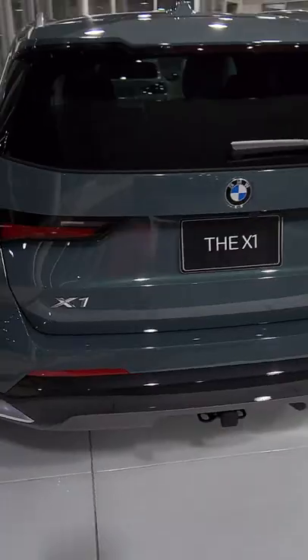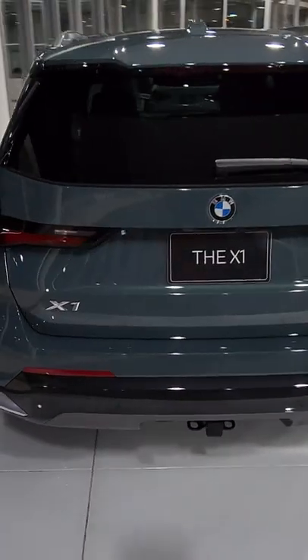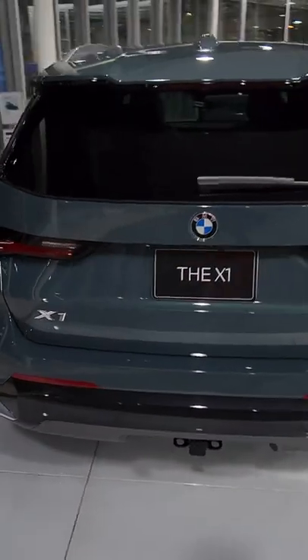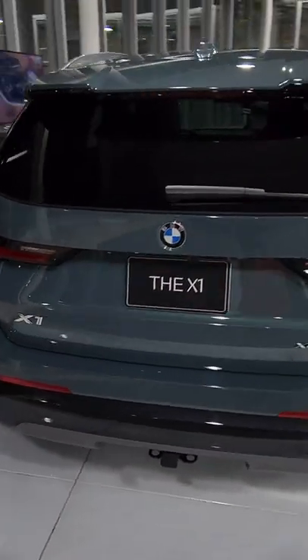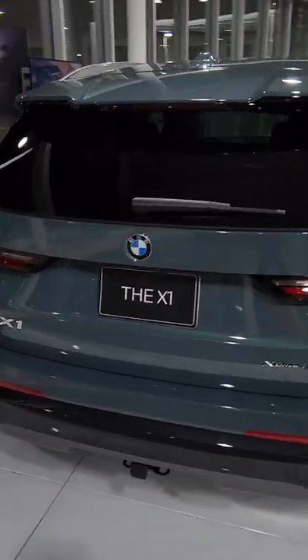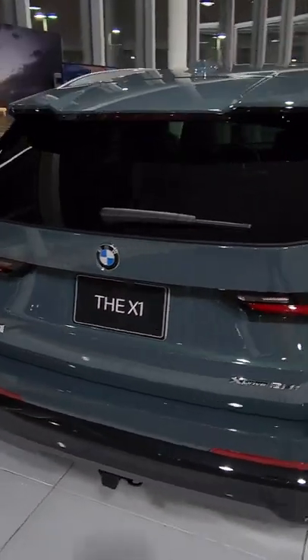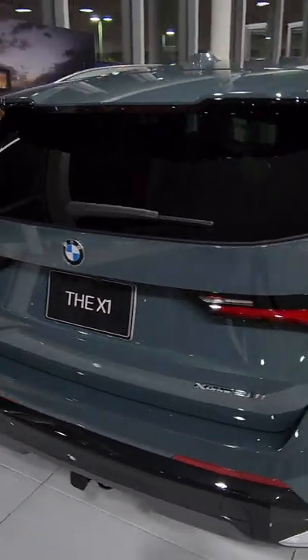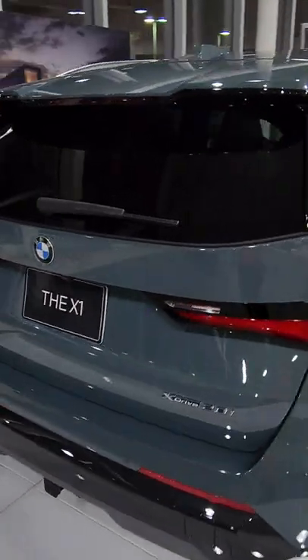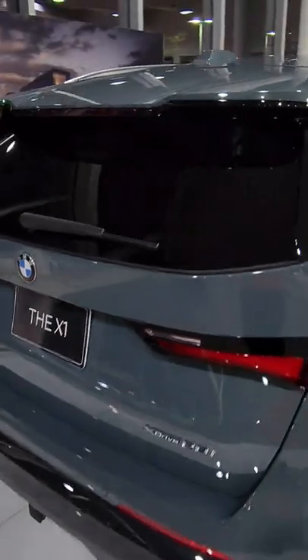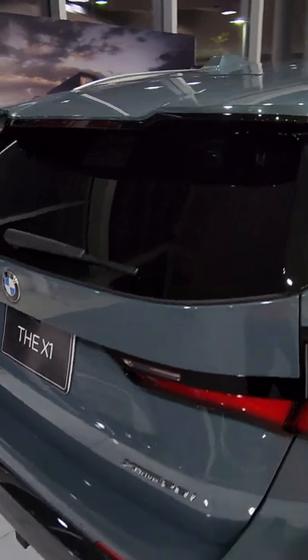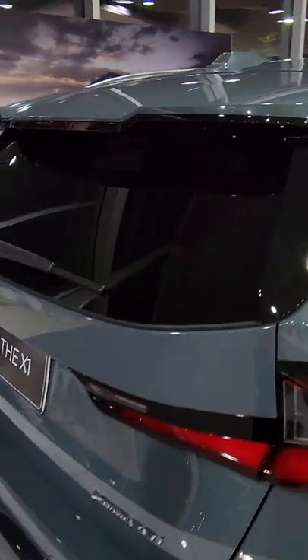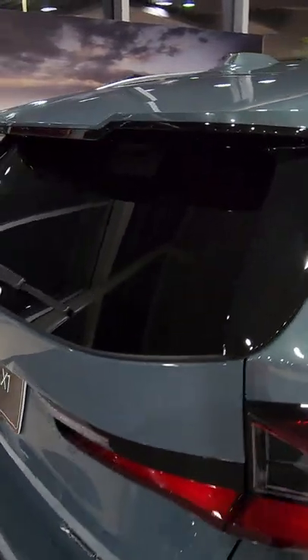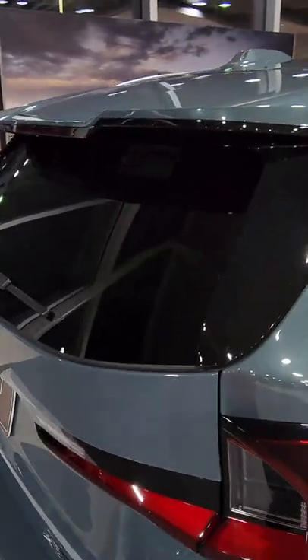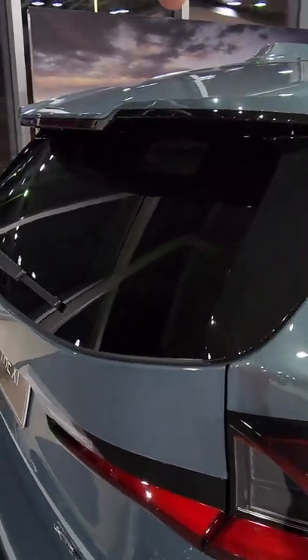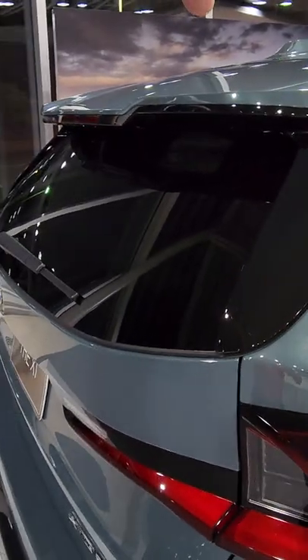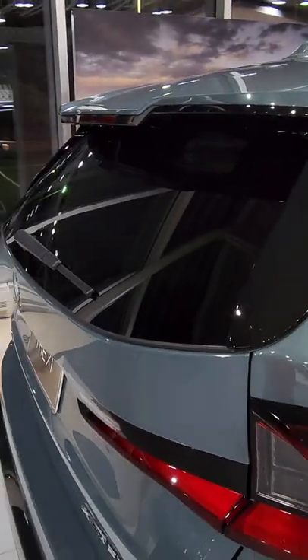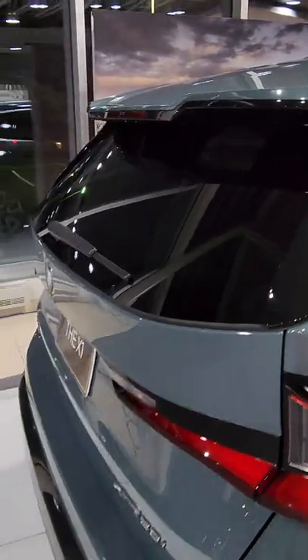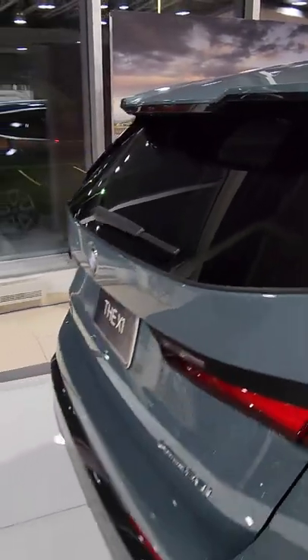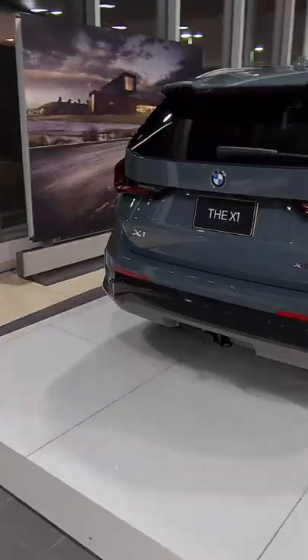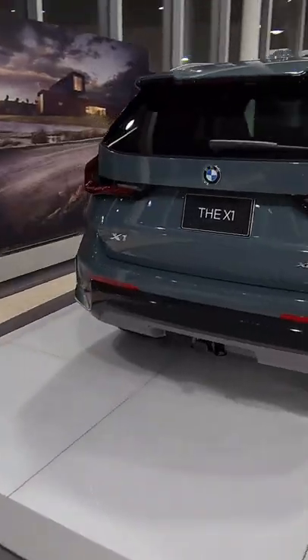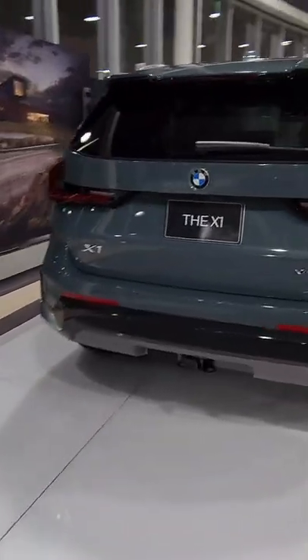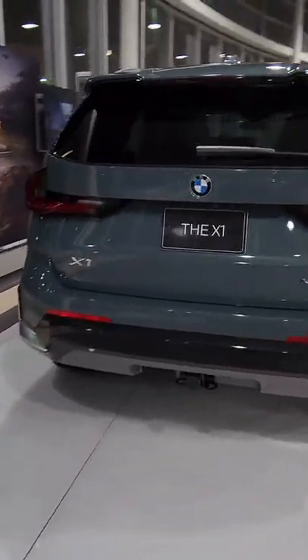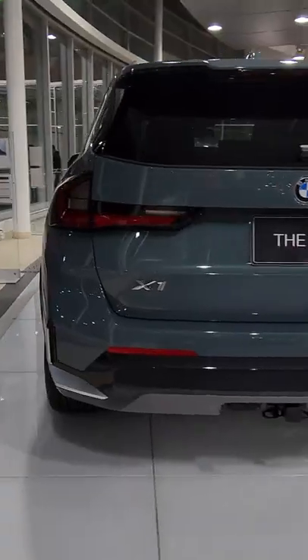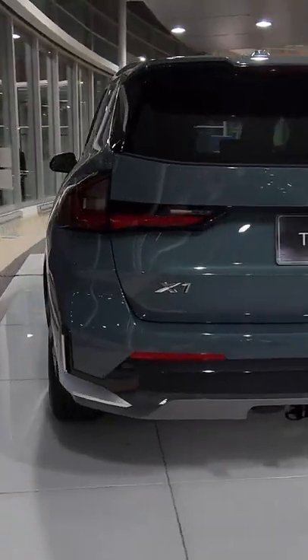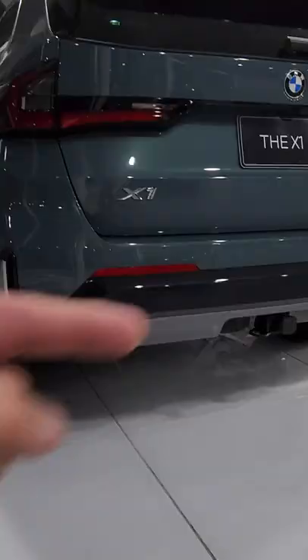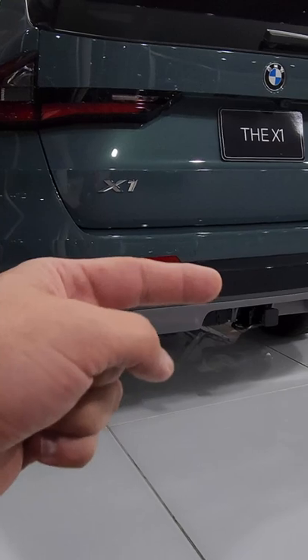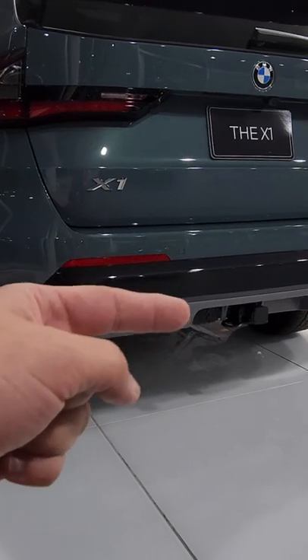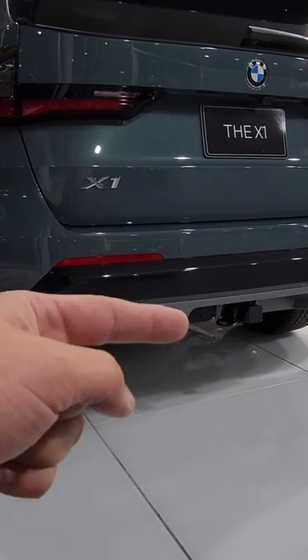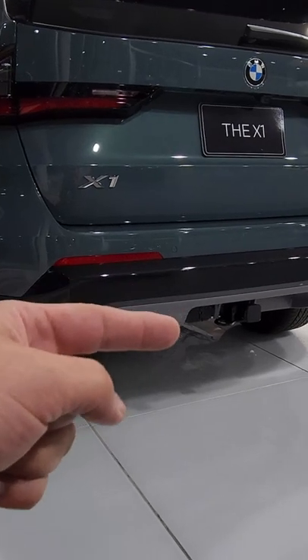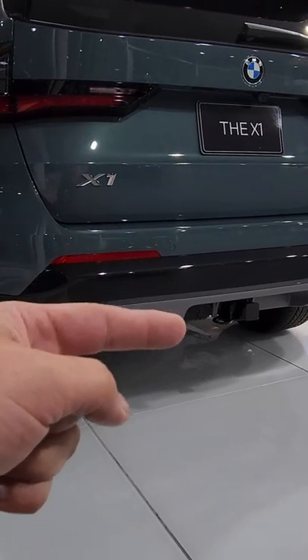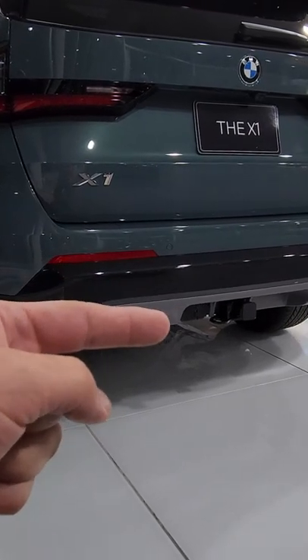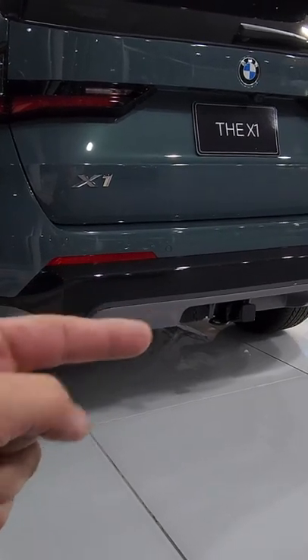The back is redesigned as well. Looks very aggressive. I really like this roof spoiler here. The bumper is different — very sporty. And there's an installed trailer hitch from factory.